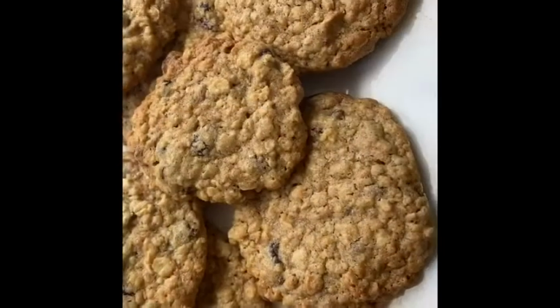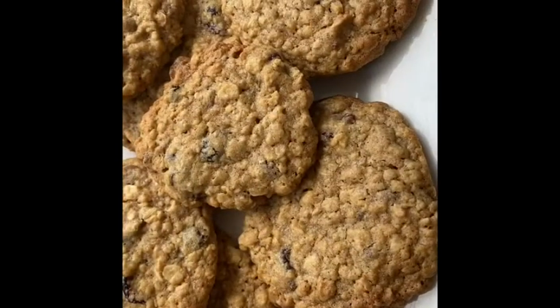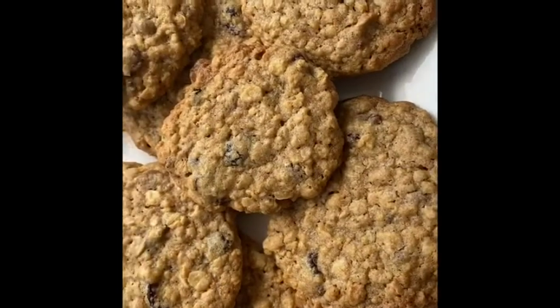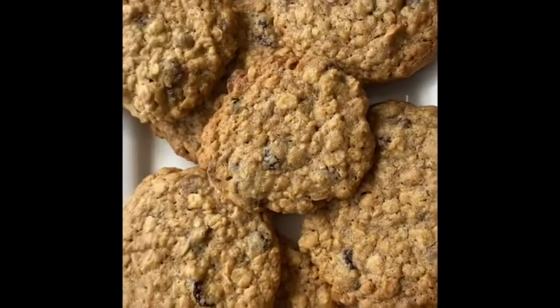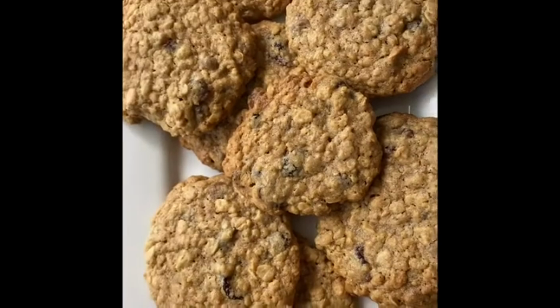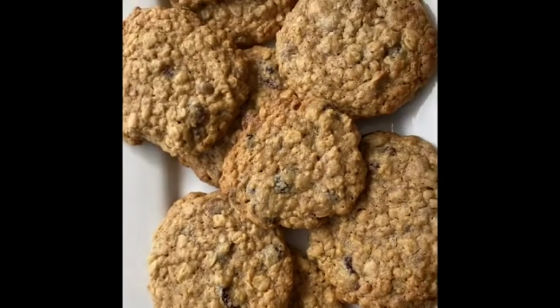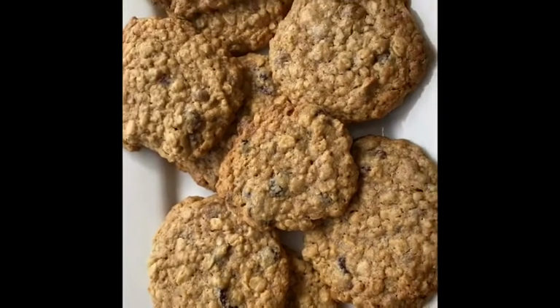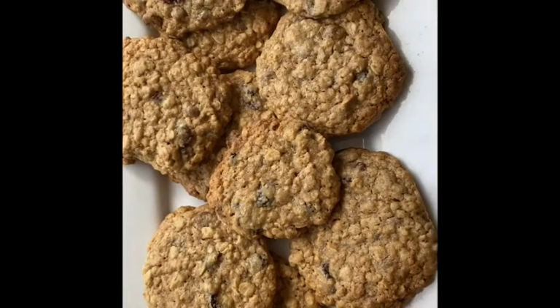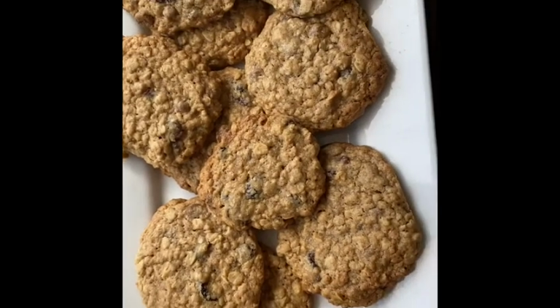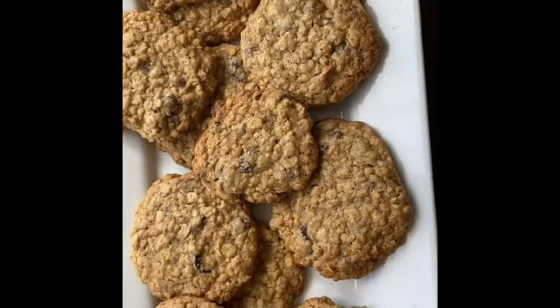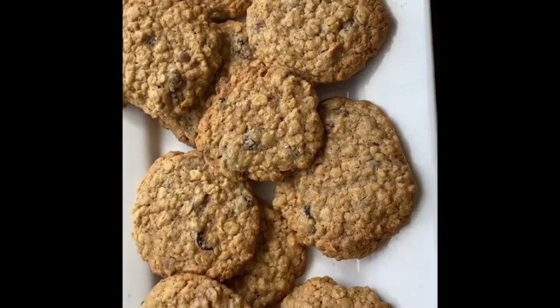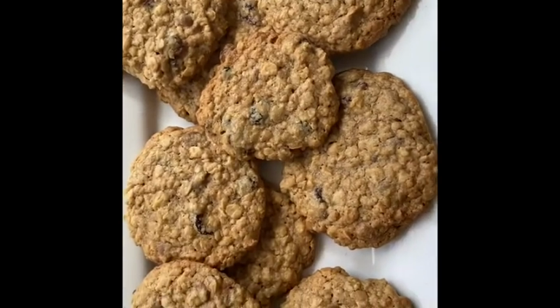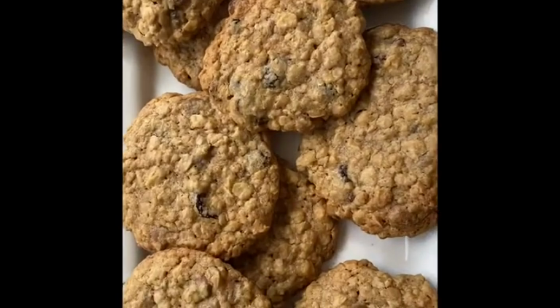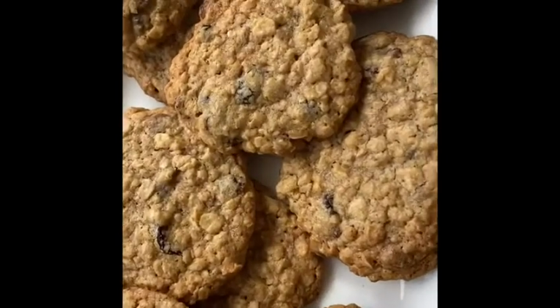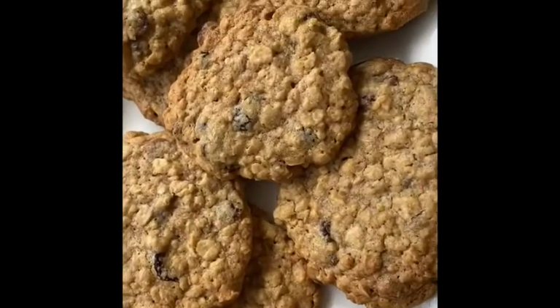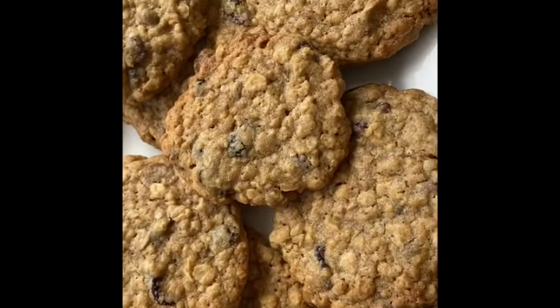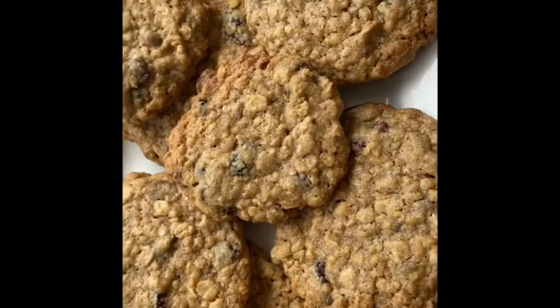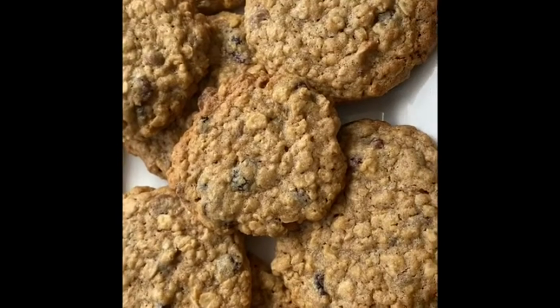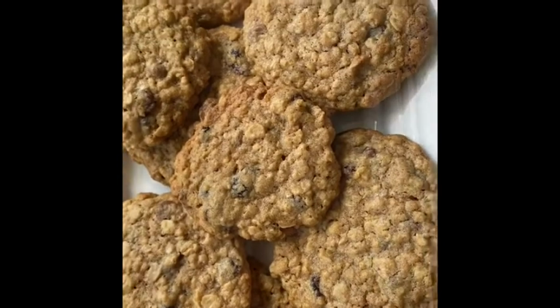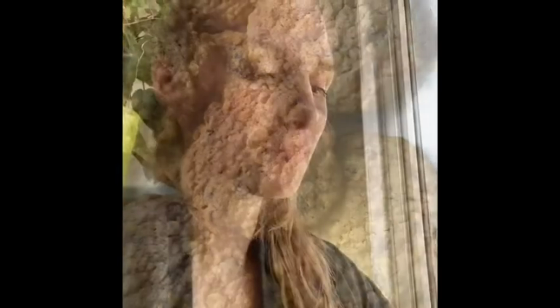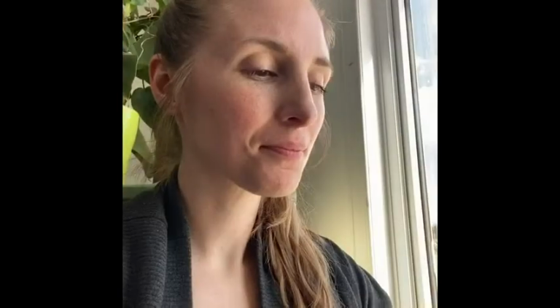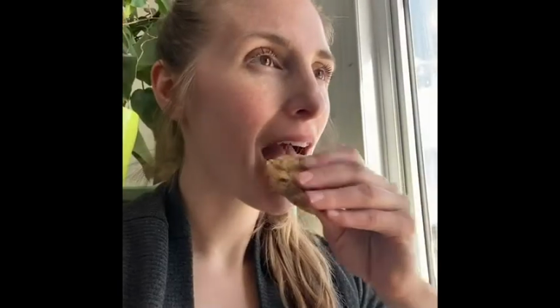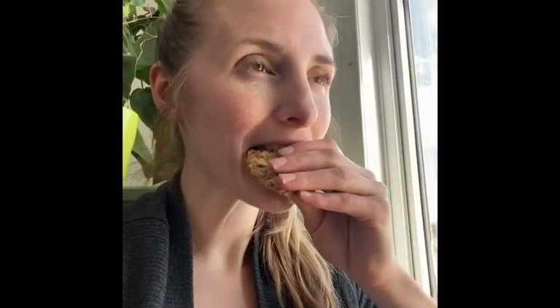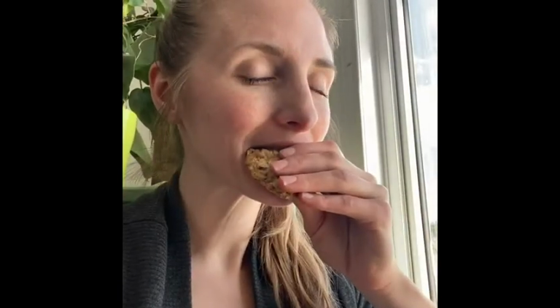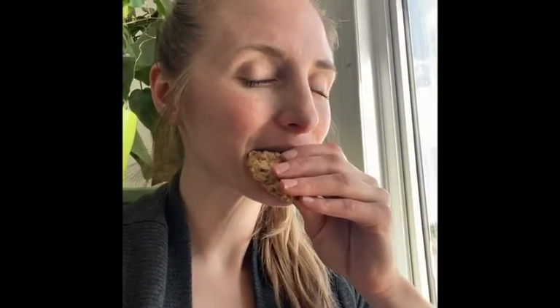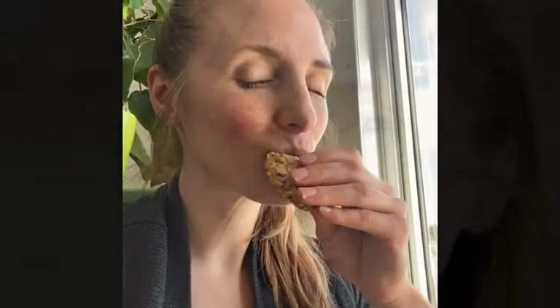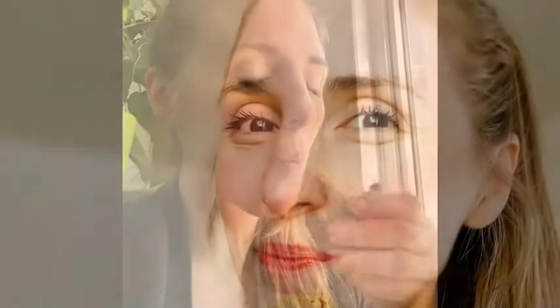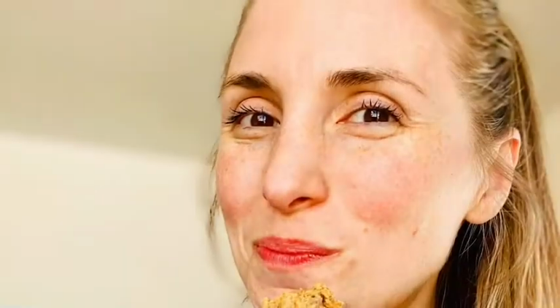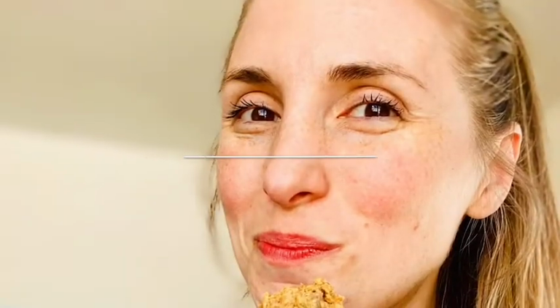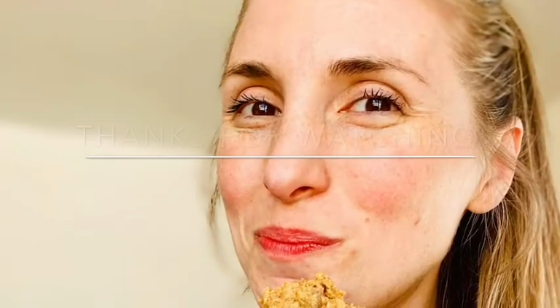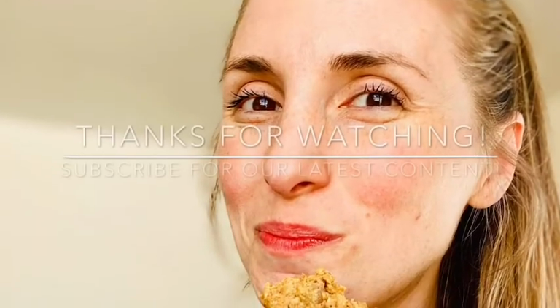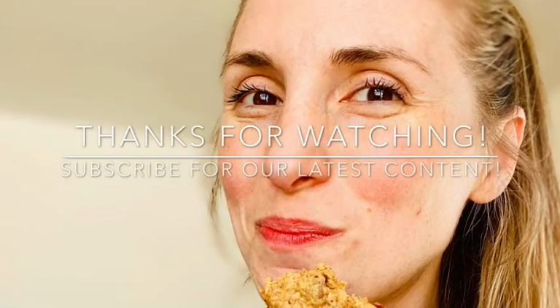All ready to go. They look so good. I just love oatmeal cookies. Mmm, they are good. Thanks for watching. Bye-bye.